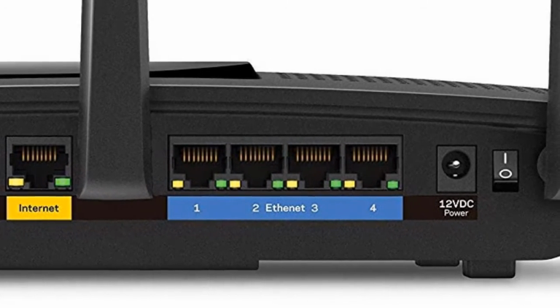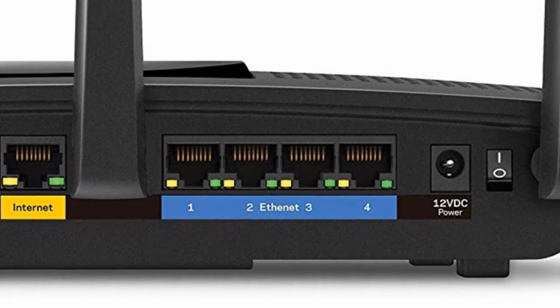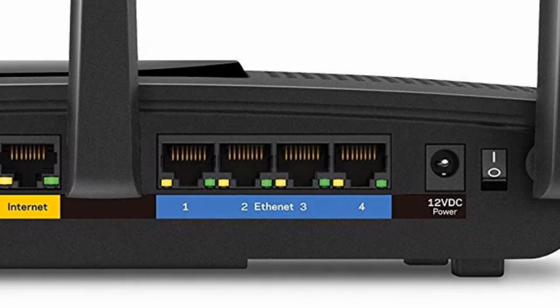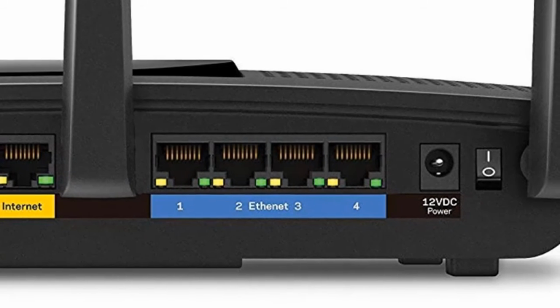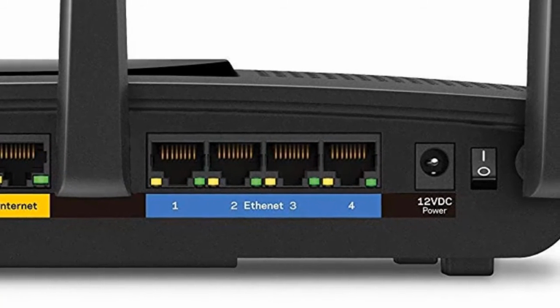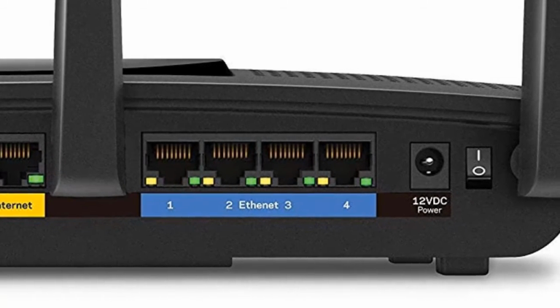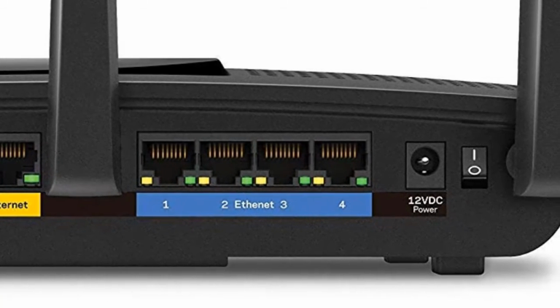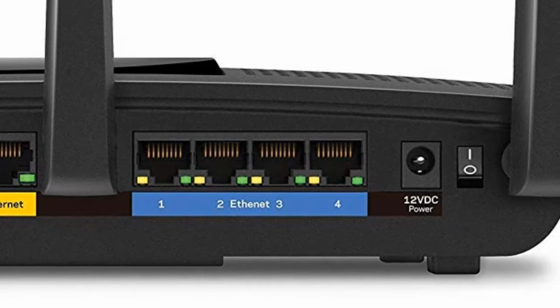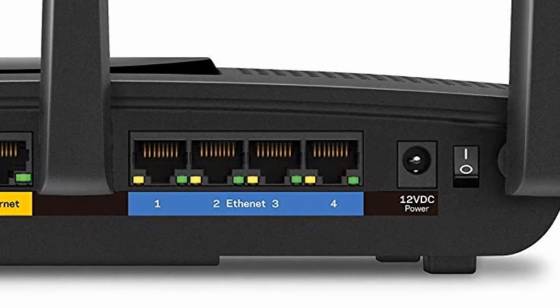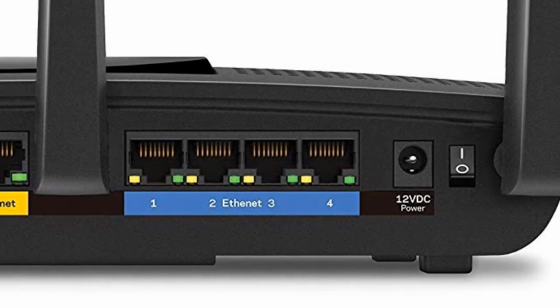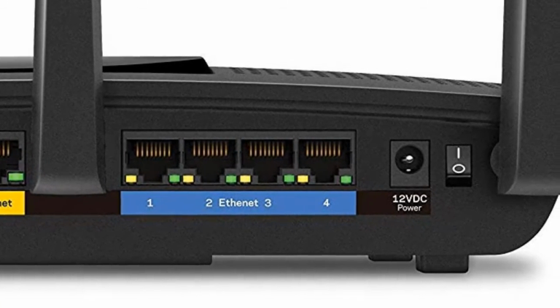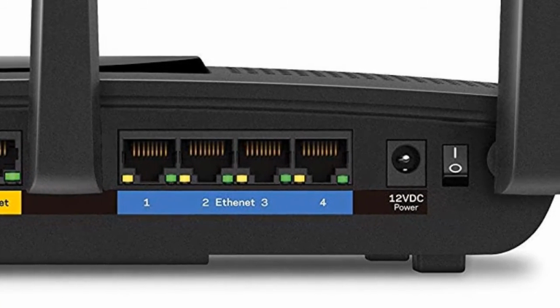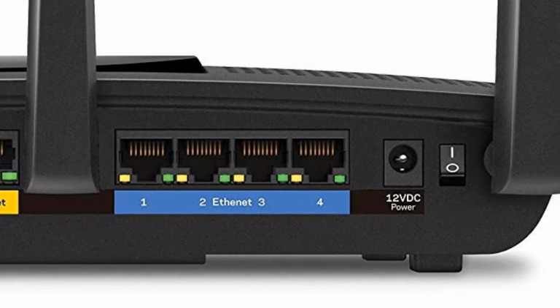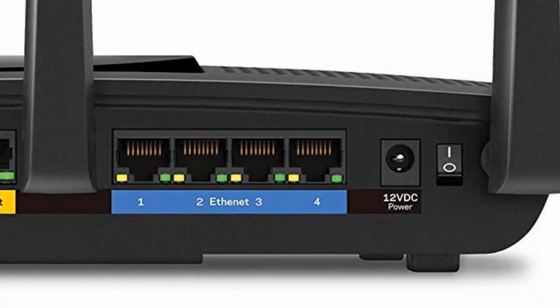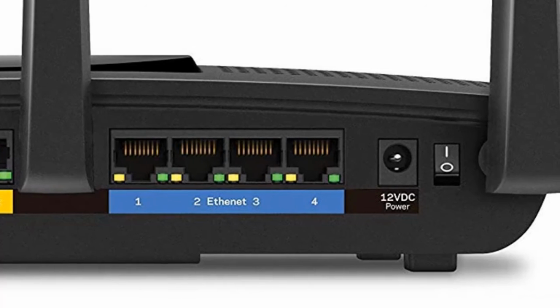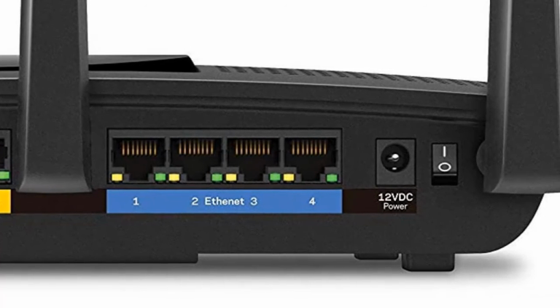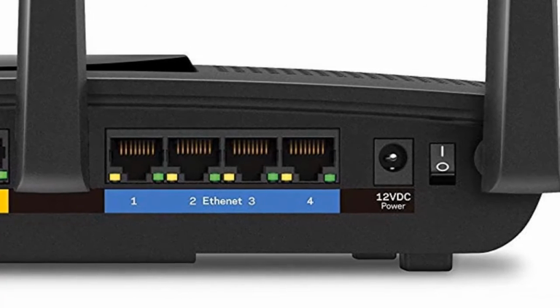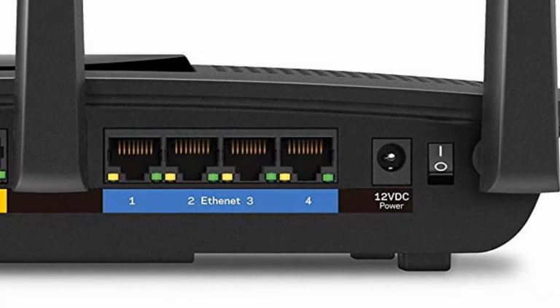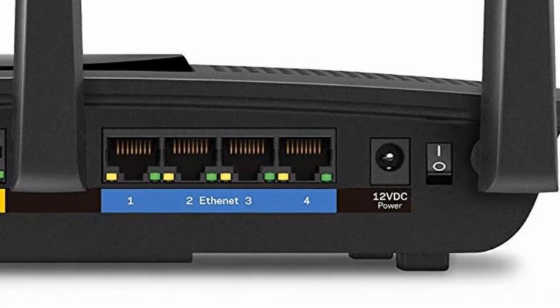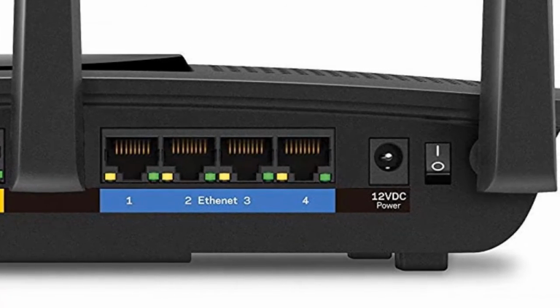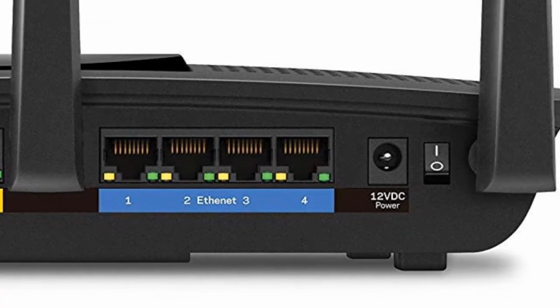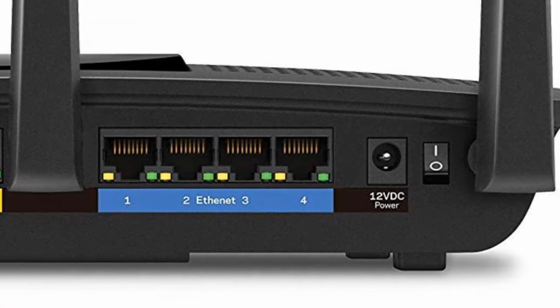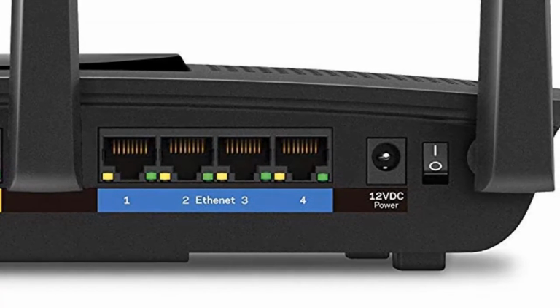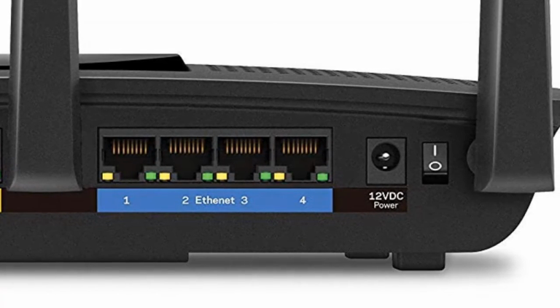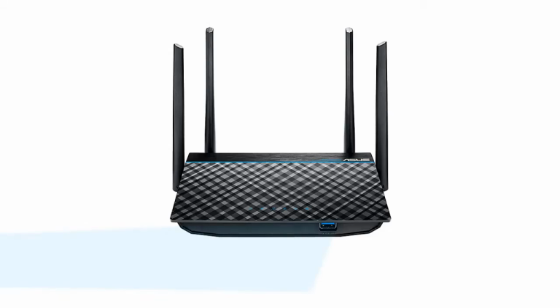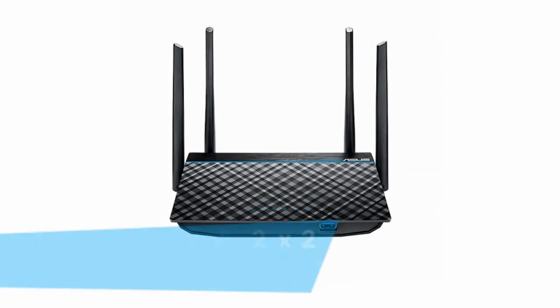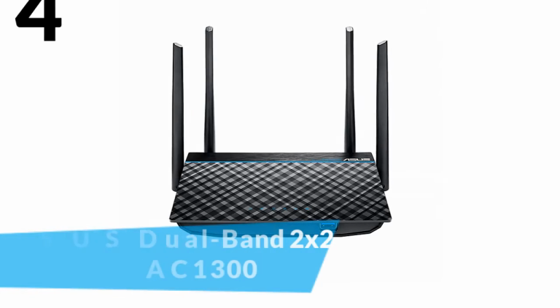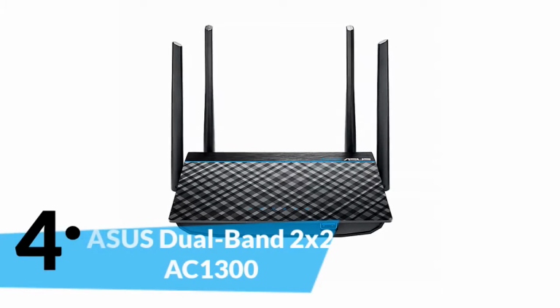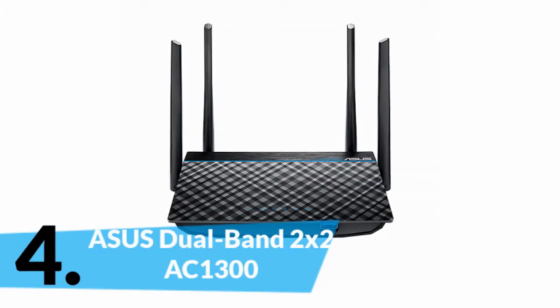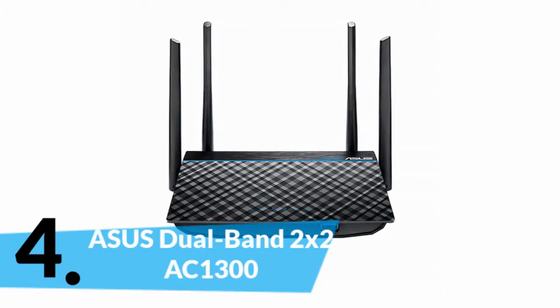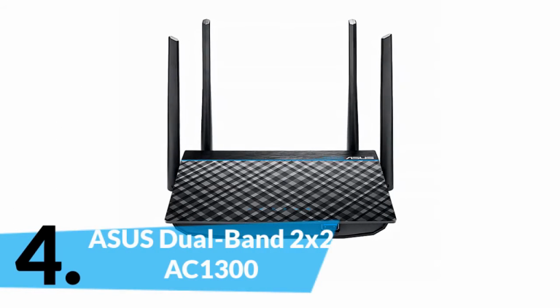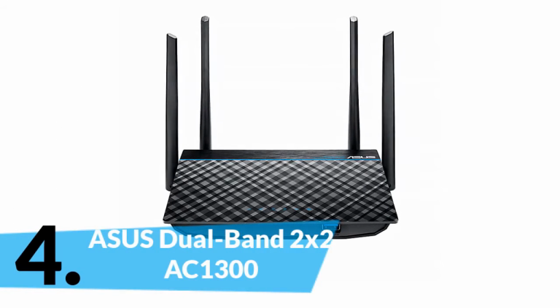The EA7300 easily handles simultaneous high-bandwidth online activities. Multiple users can stream HD movies, play online games, listen to music, and download files without experiencing lag or buffering — at up to 2x the speed of a non-MU-MIMO wireless router. In fourth place is the ASUS Dual-Band 2x2 AC1300.